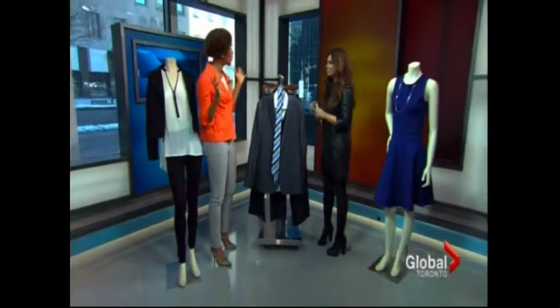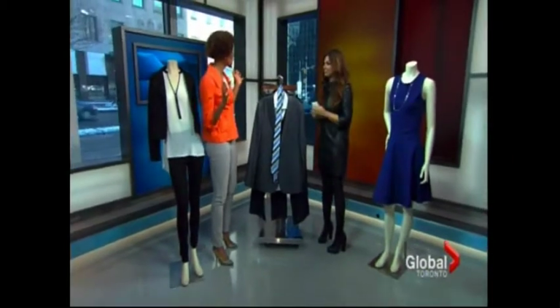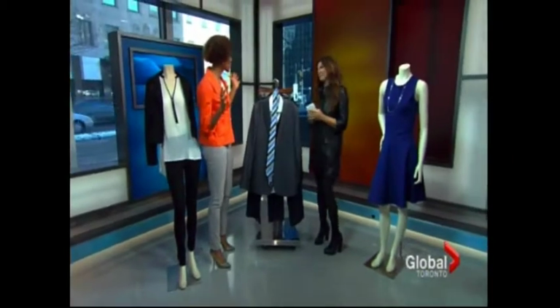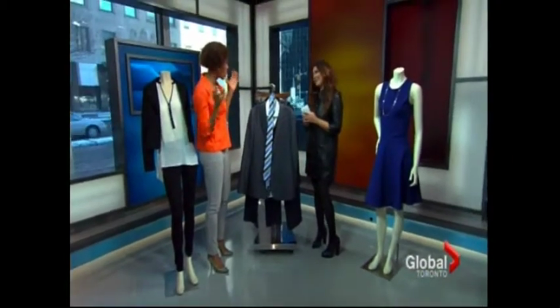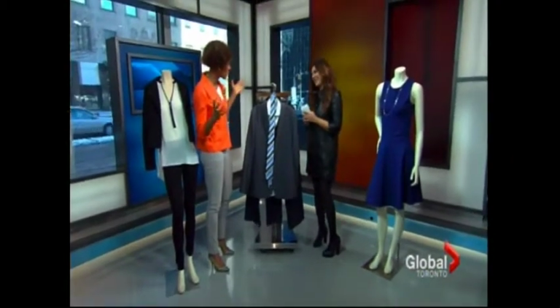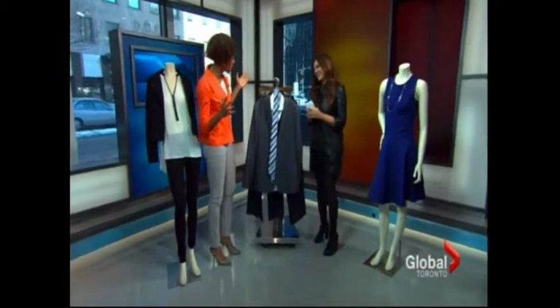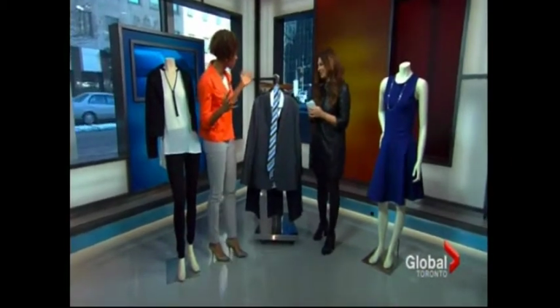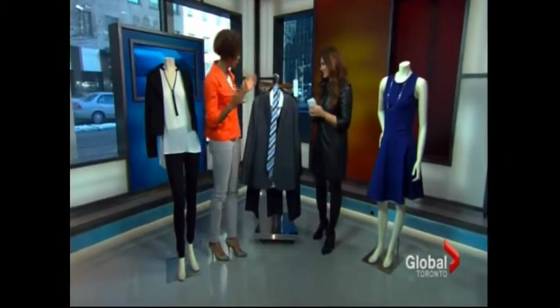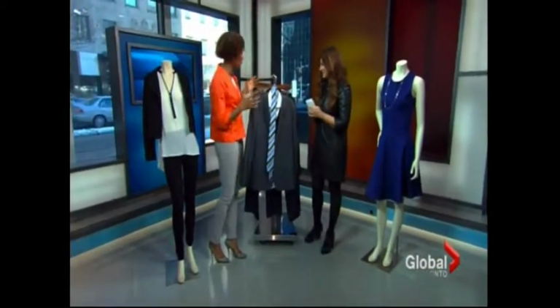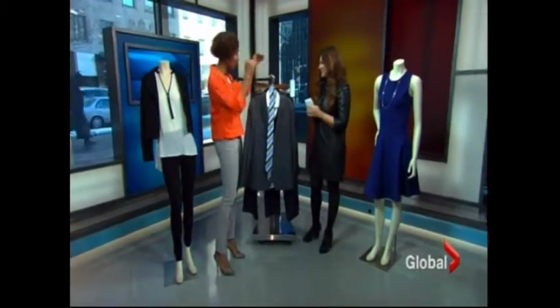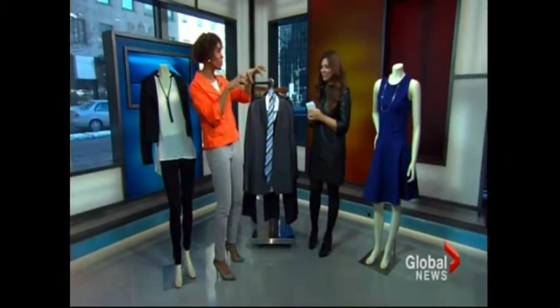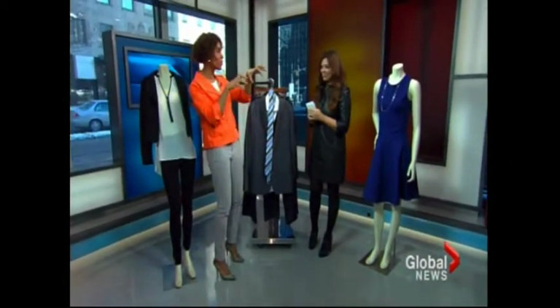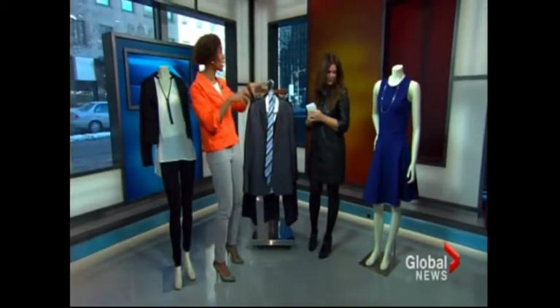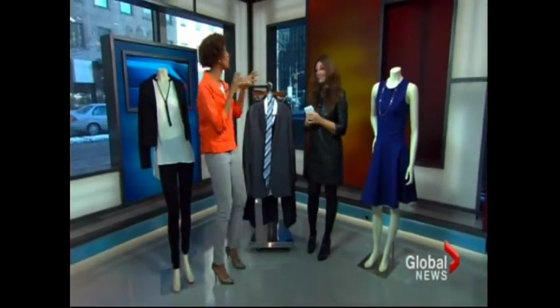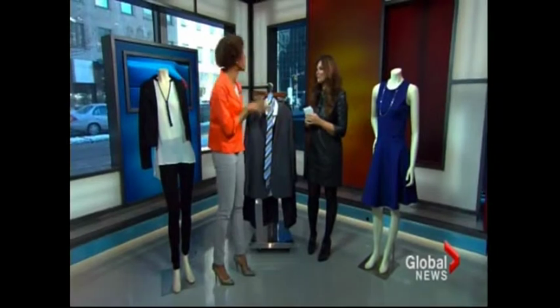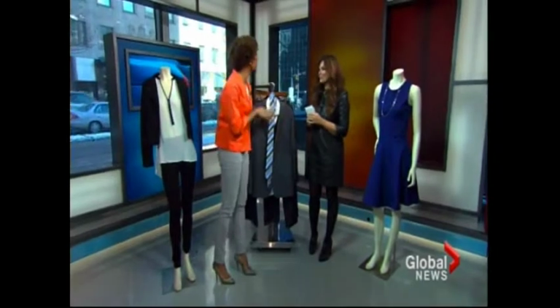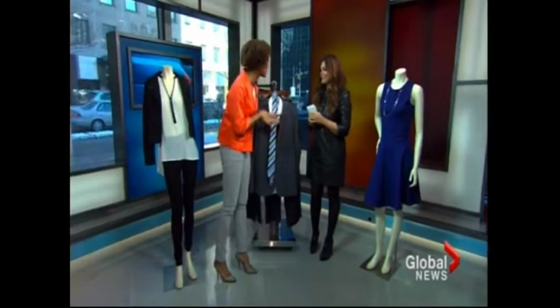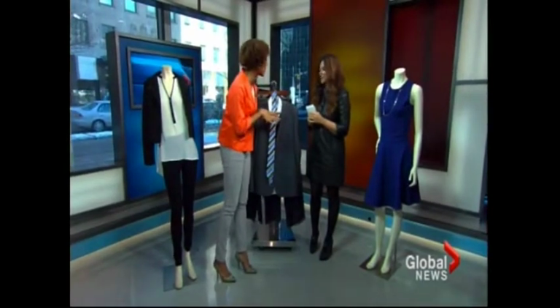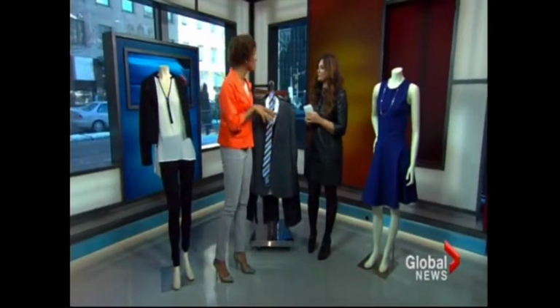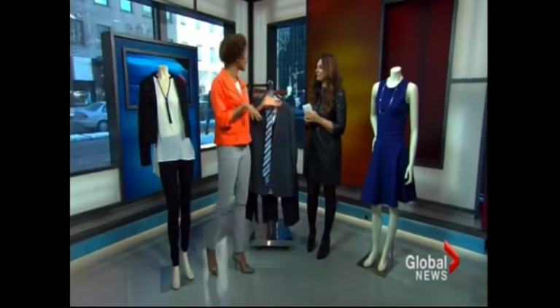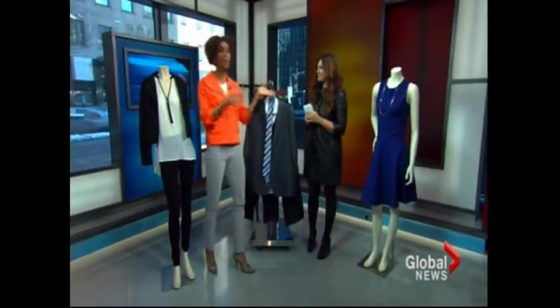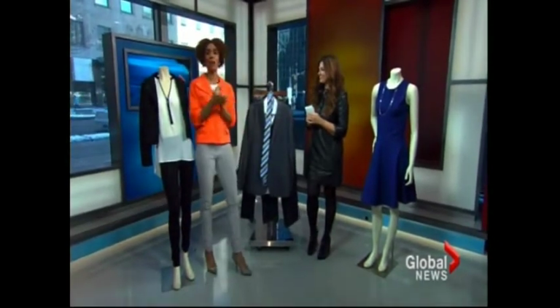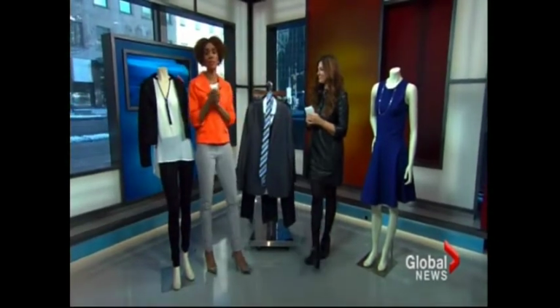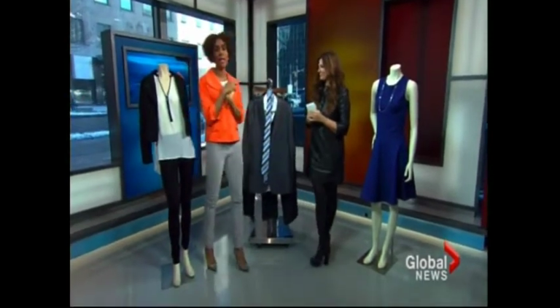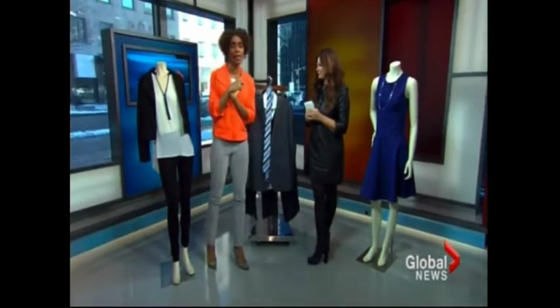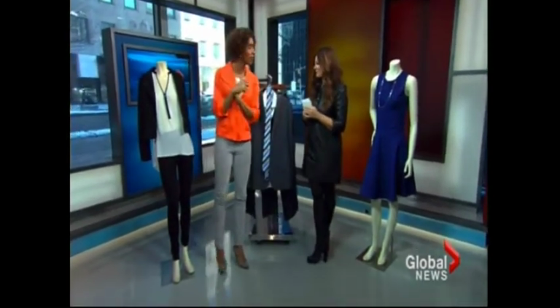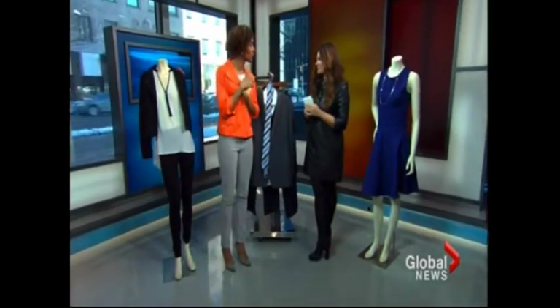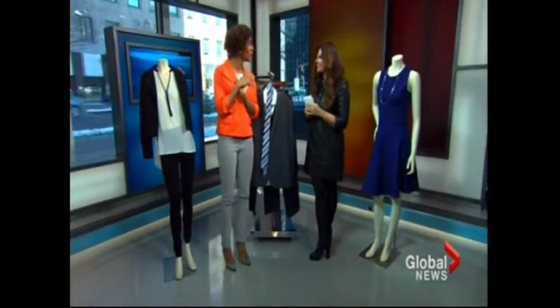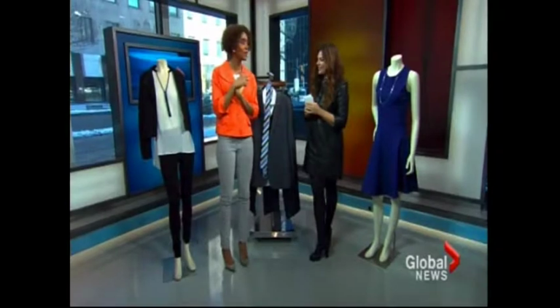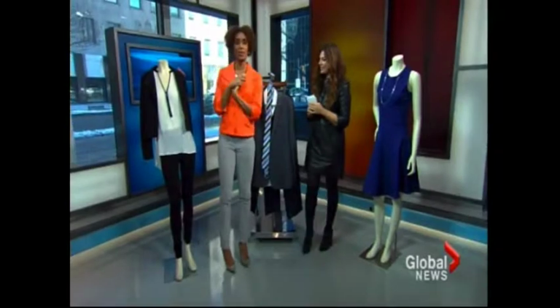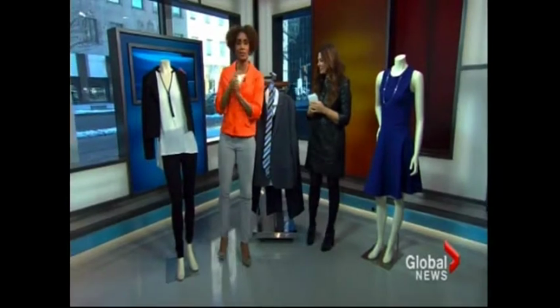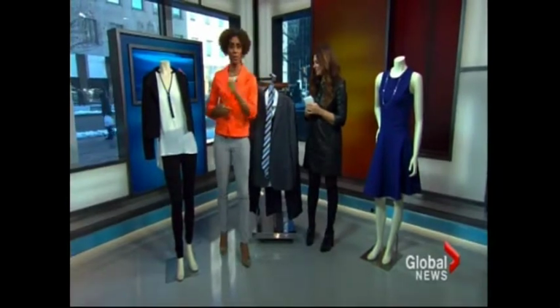You always look sharp and you always bring us the greatest fashion. Thank you so much — you can achieve this at home without breaking the bank. Exactly. Love it. Natasha Kaufman from NKPR, thanks for joining us on The News at Noon. We'll be right back.